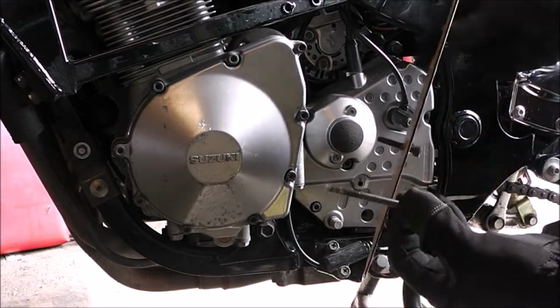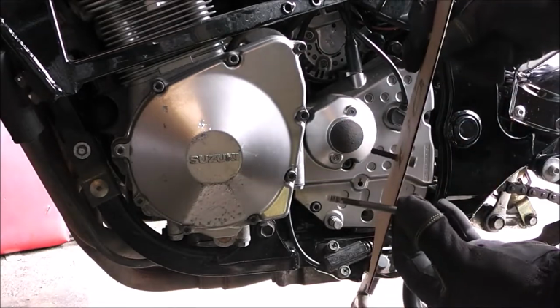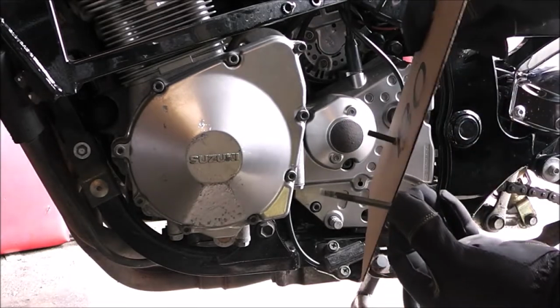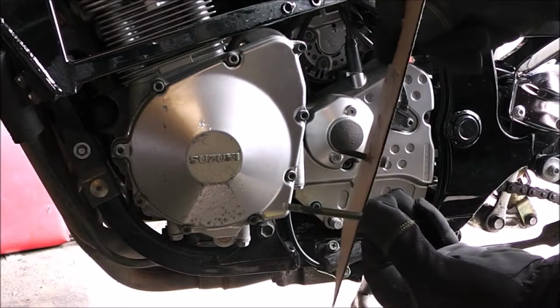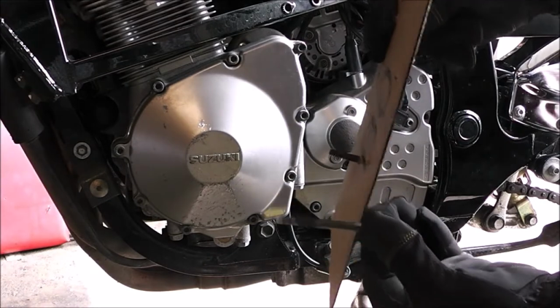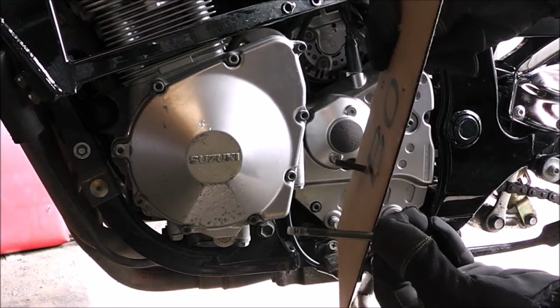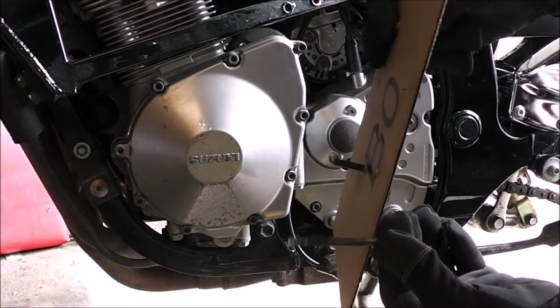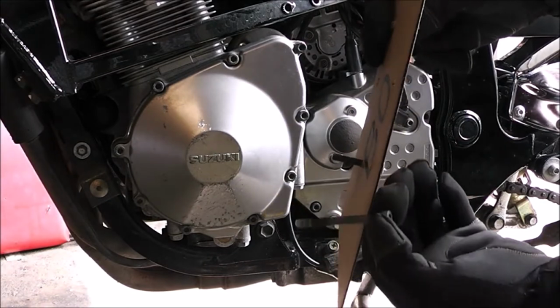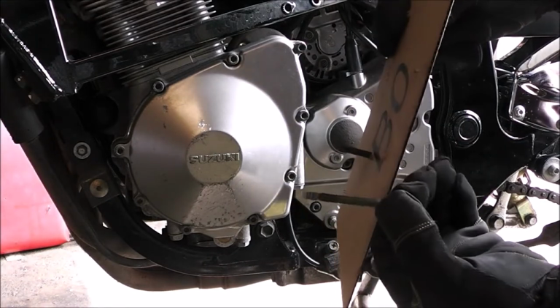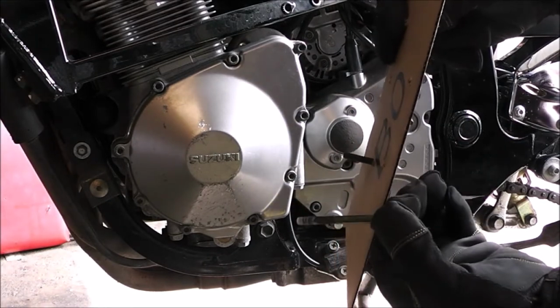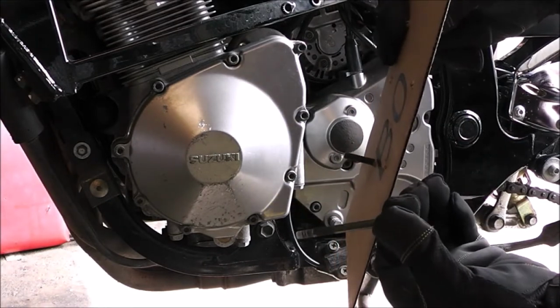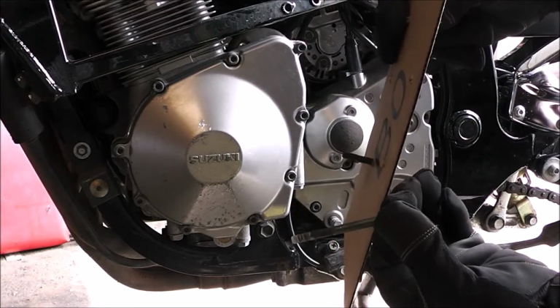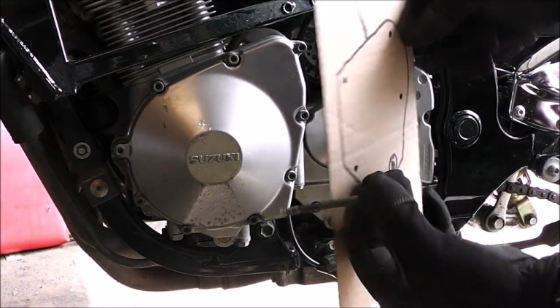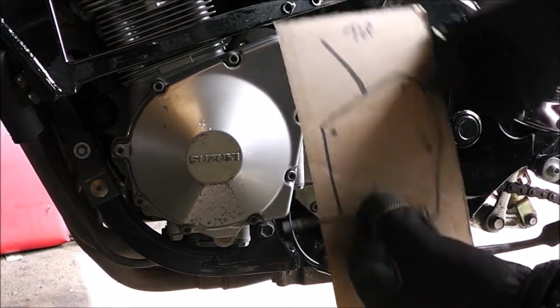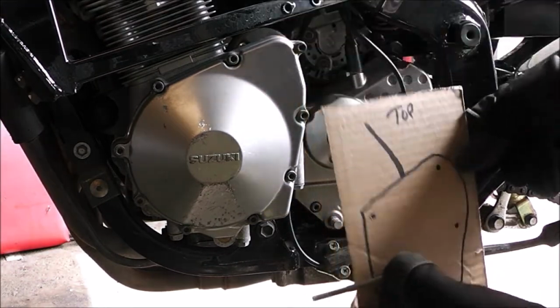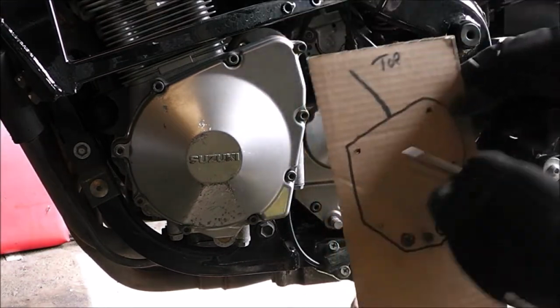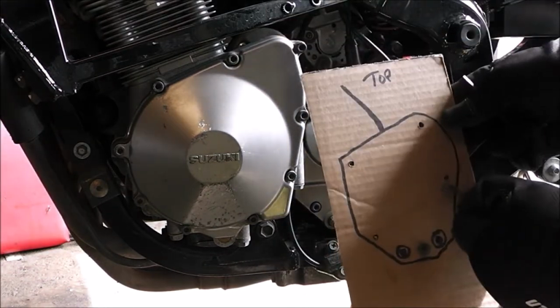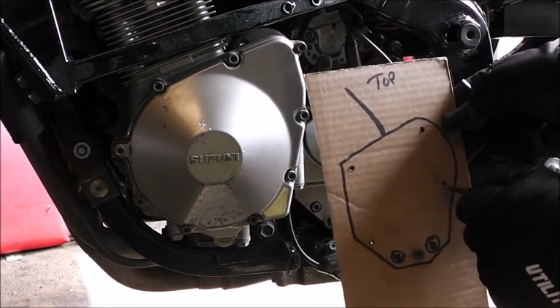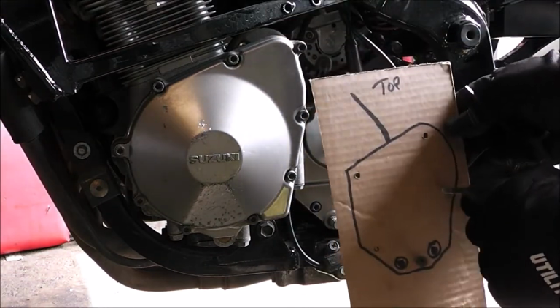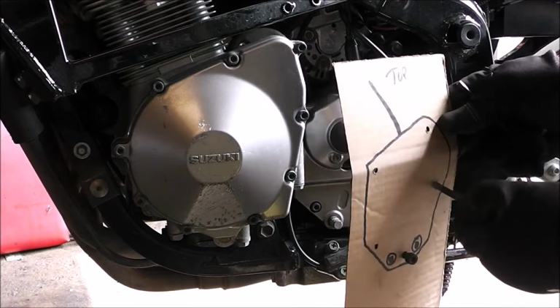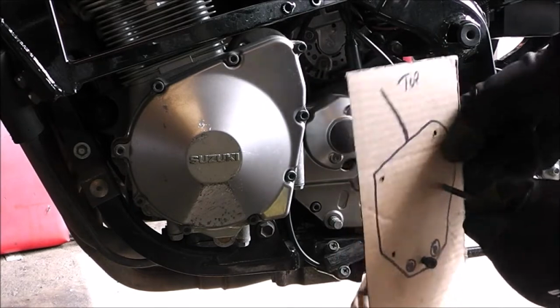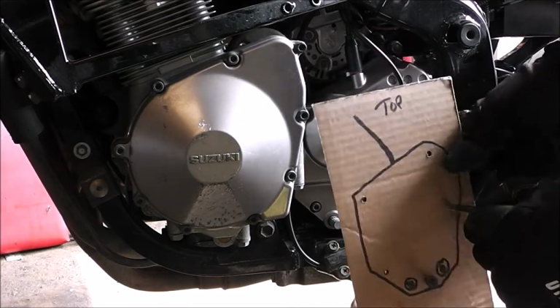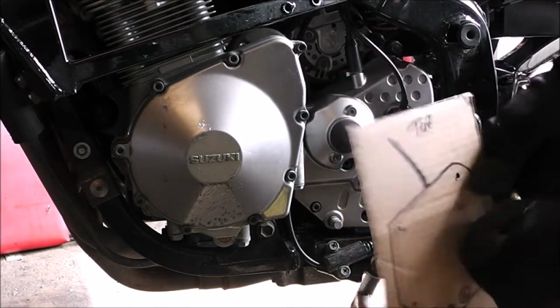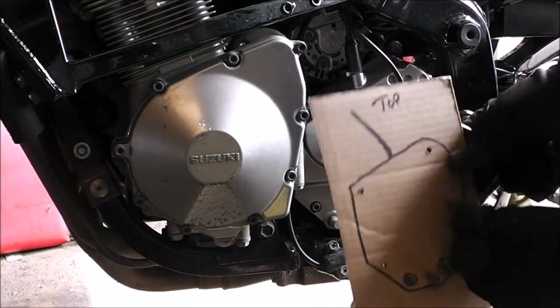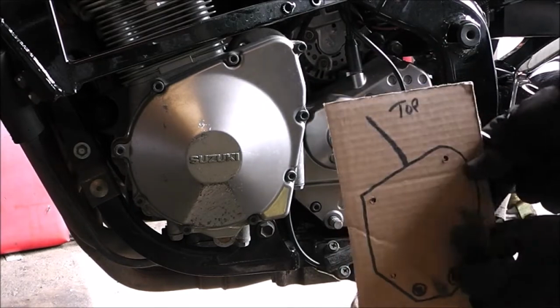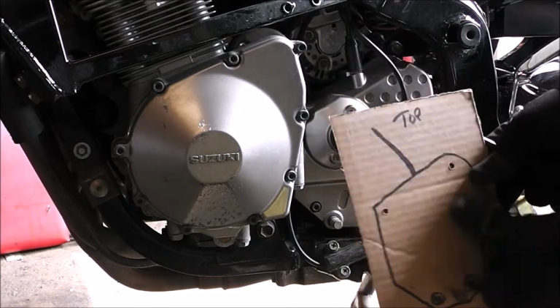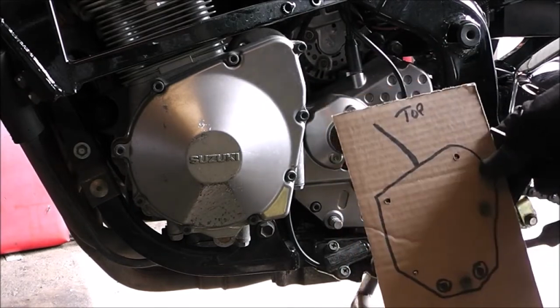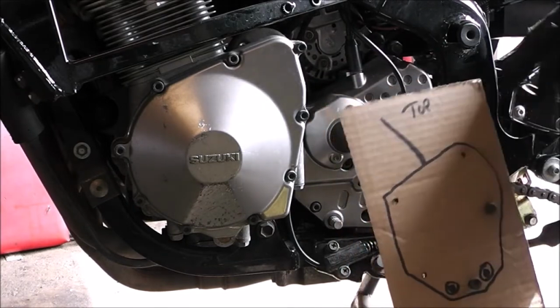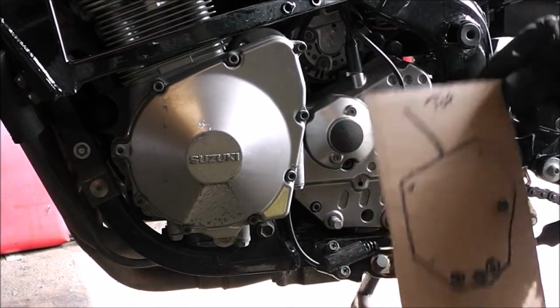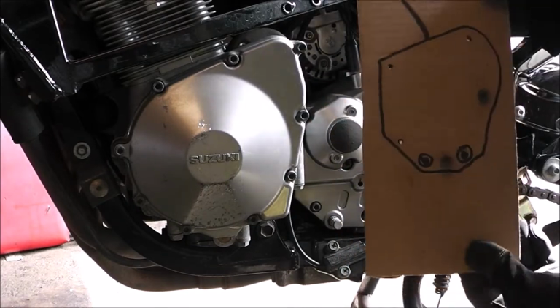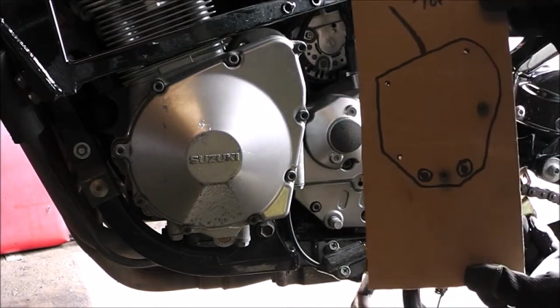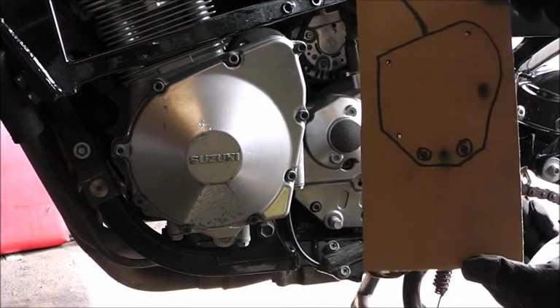See how those bolts are all different lengths? See how much longer this one is compared to the one I just took out? That way I don't get all screwed up and I know exactly where they came out.